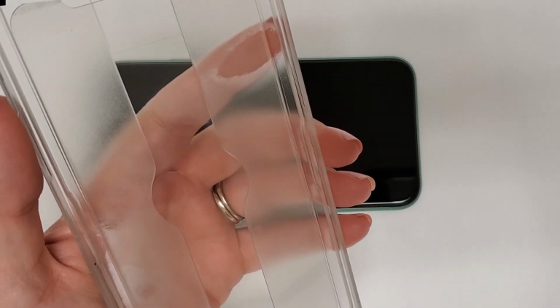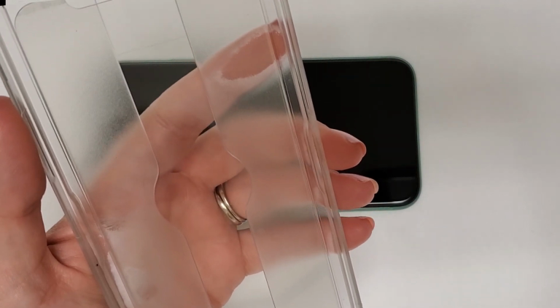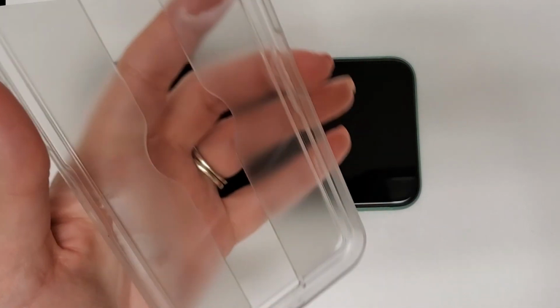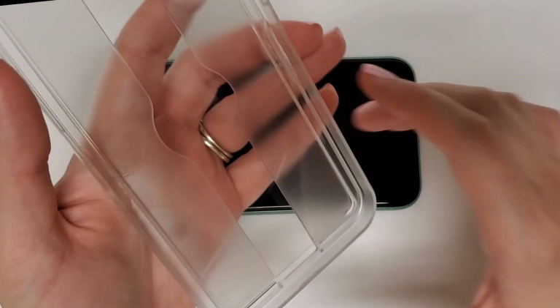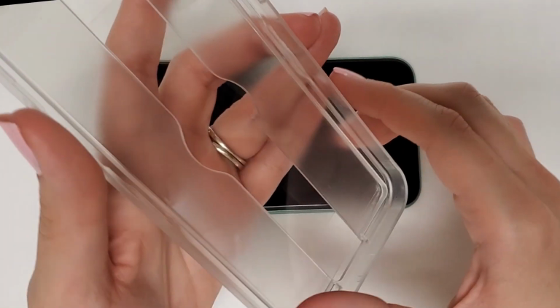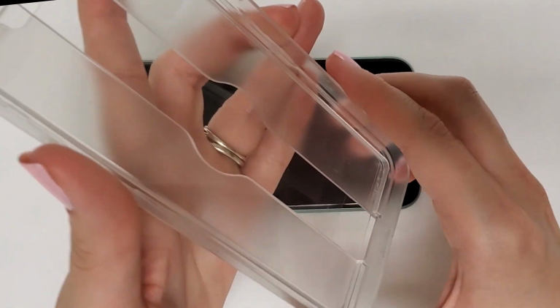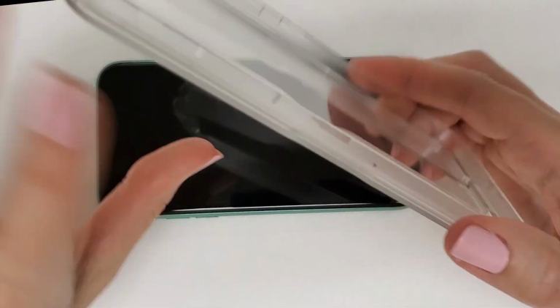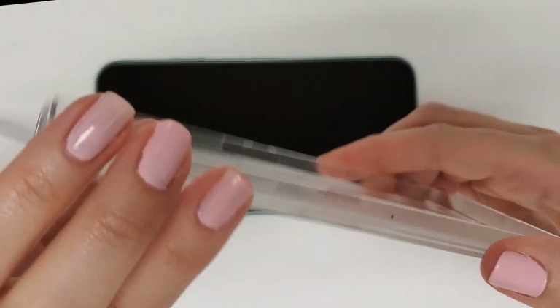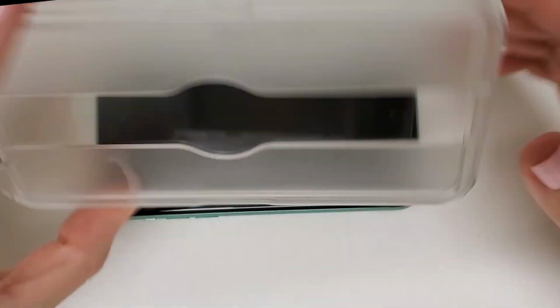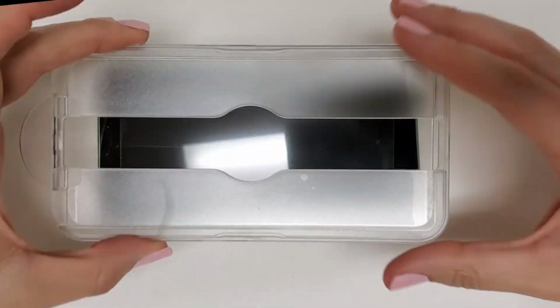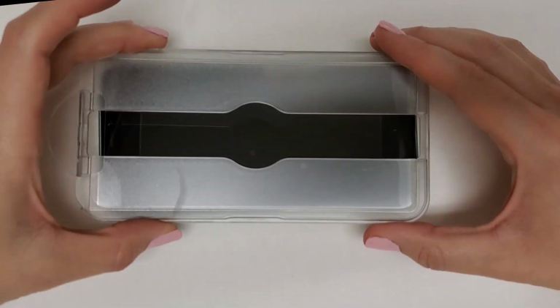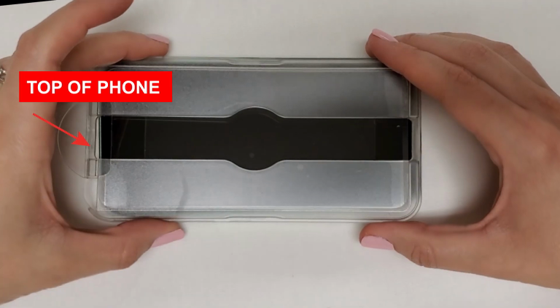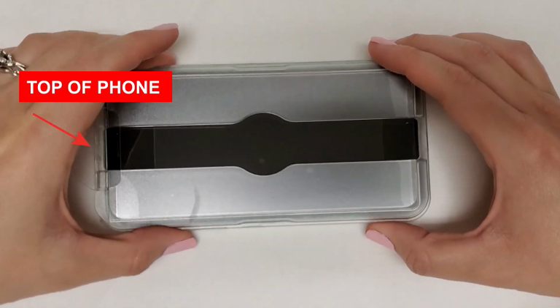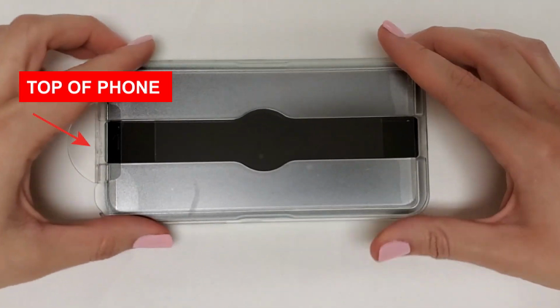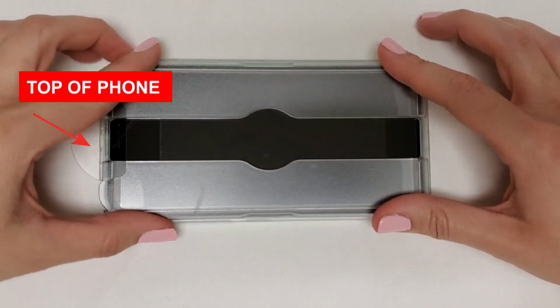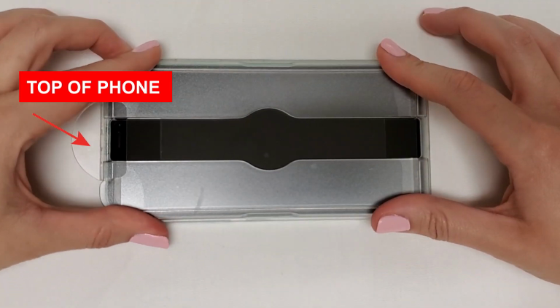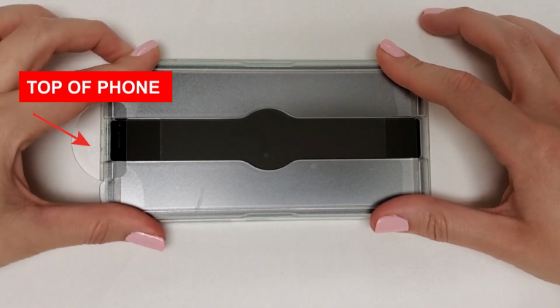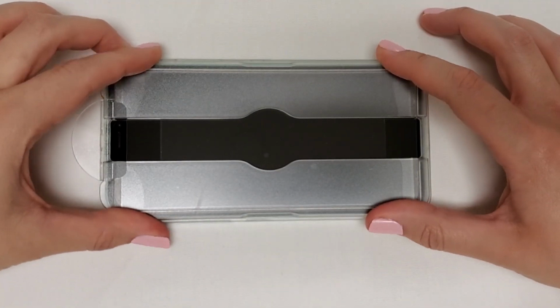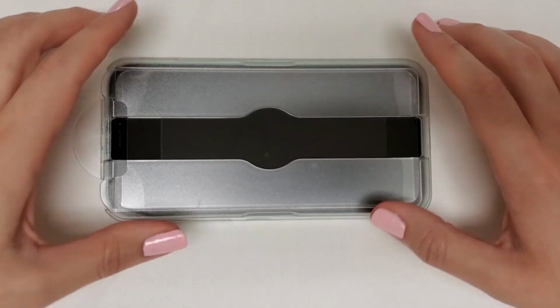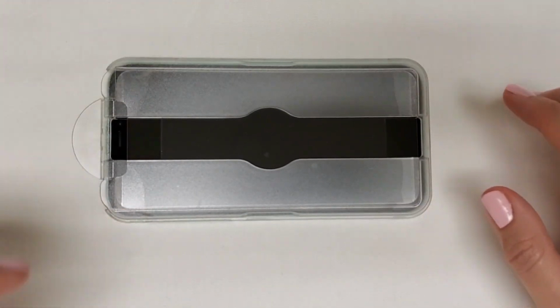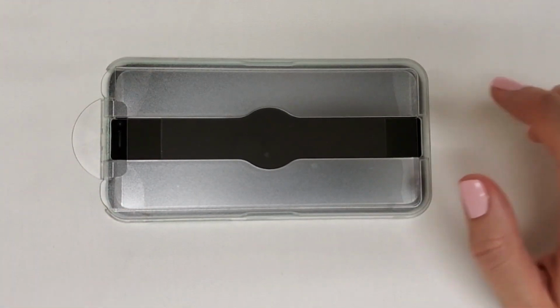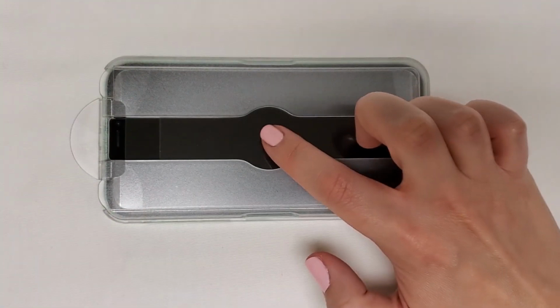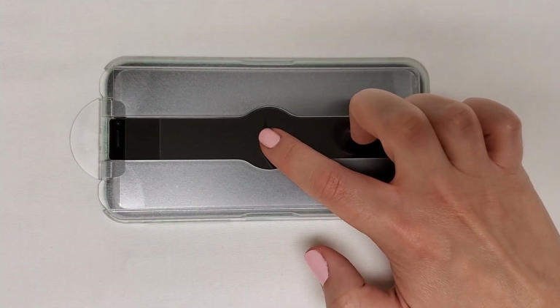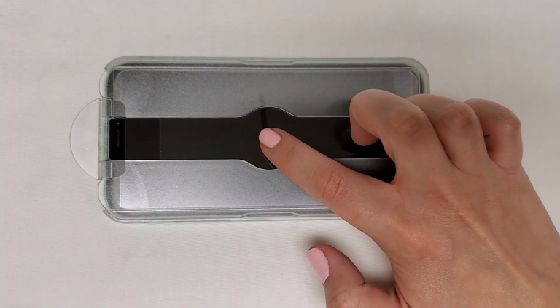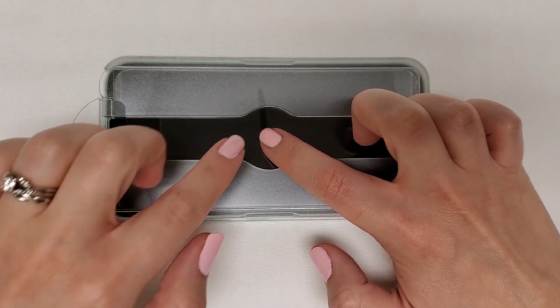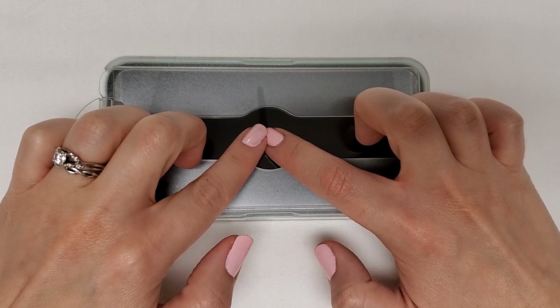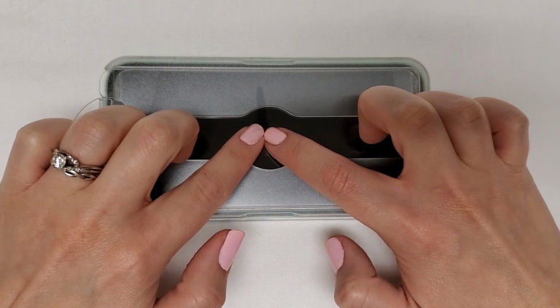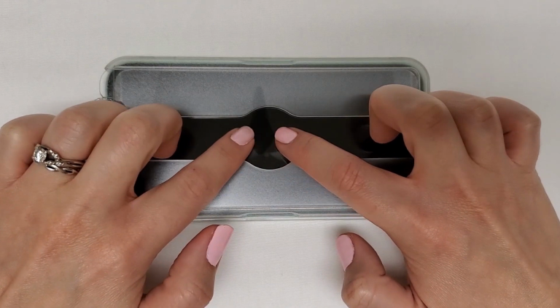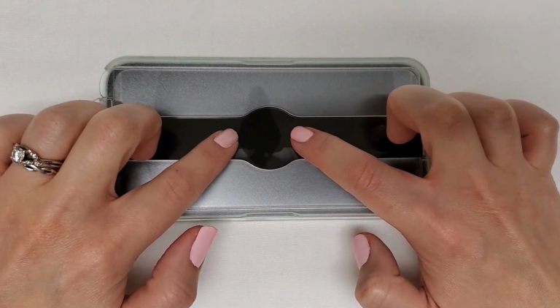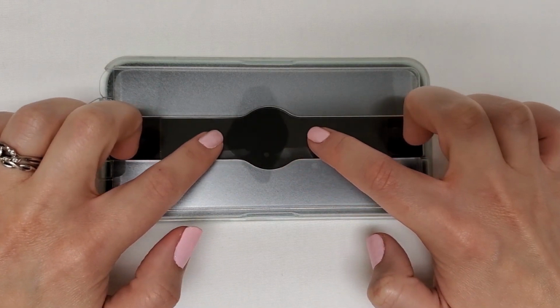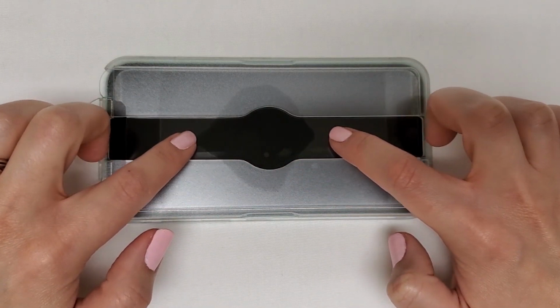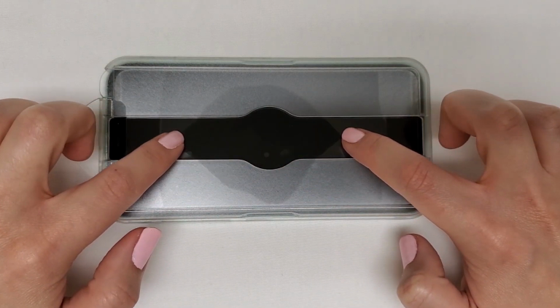Flip the tray over and set it on your phone with the semi-circle handle at the top of the phone. When in place, simply touch the middle with one finger and then swipe both ways with two fingers as demonstrated.